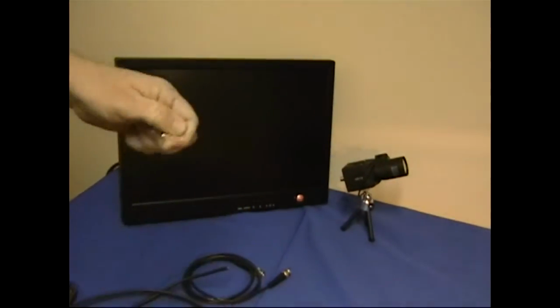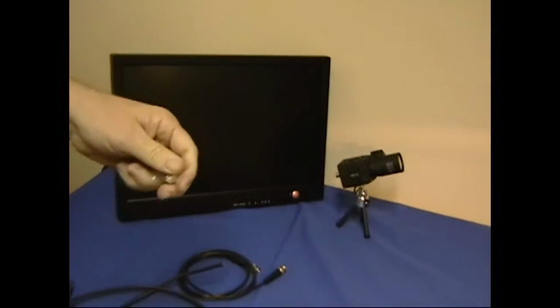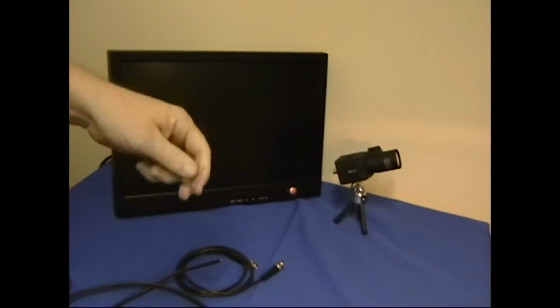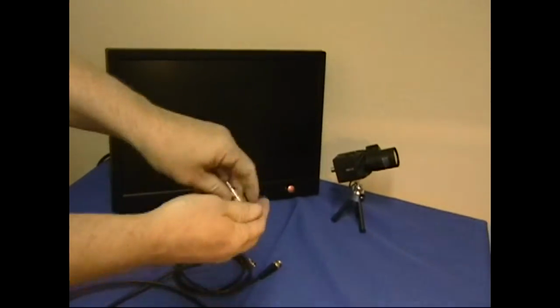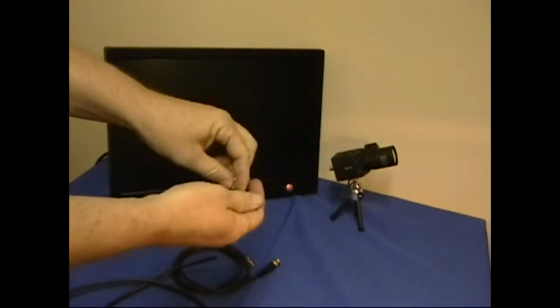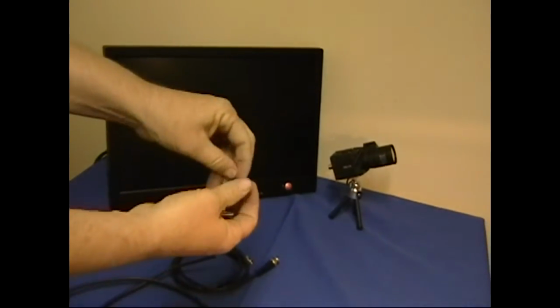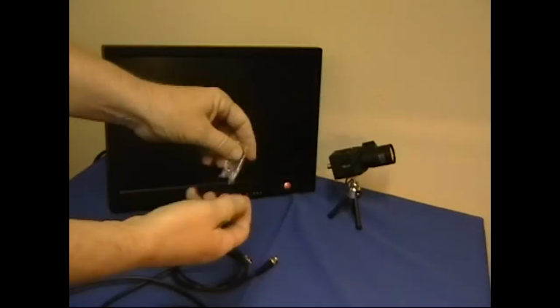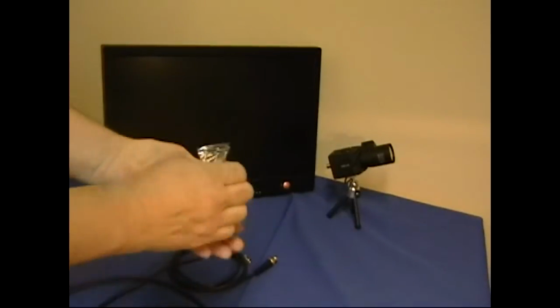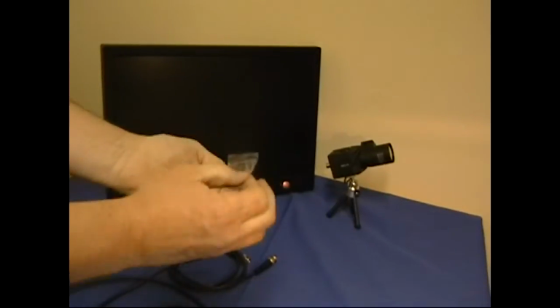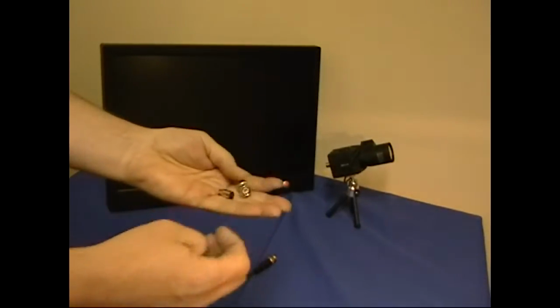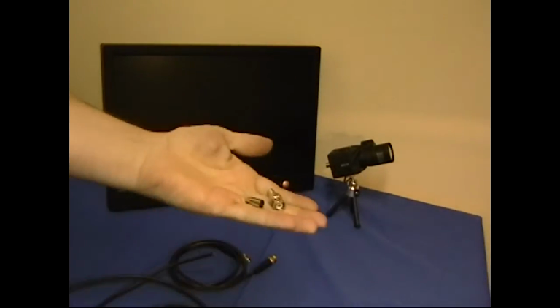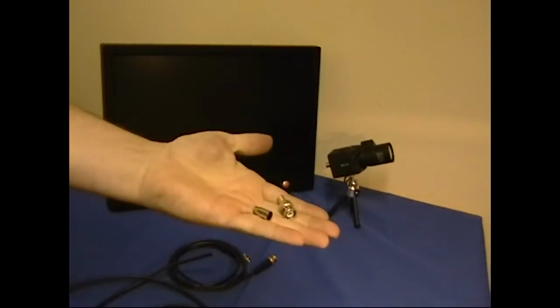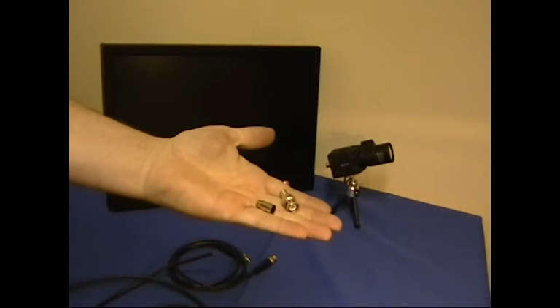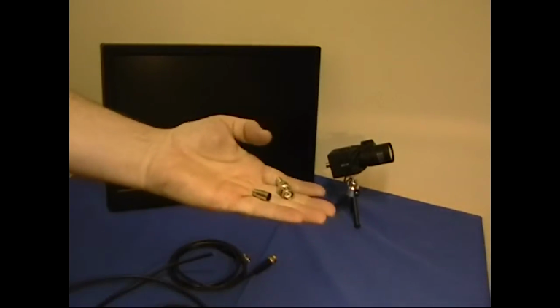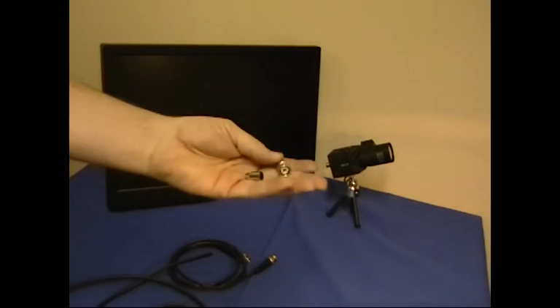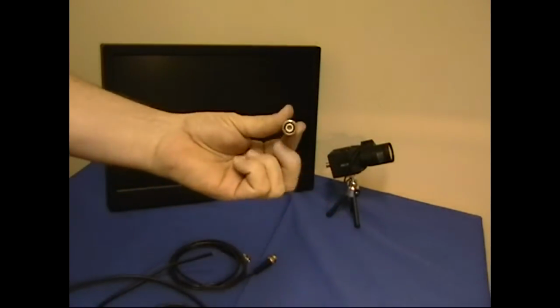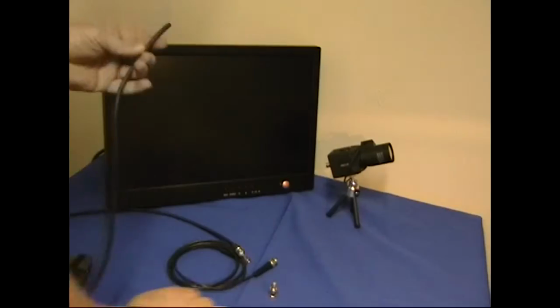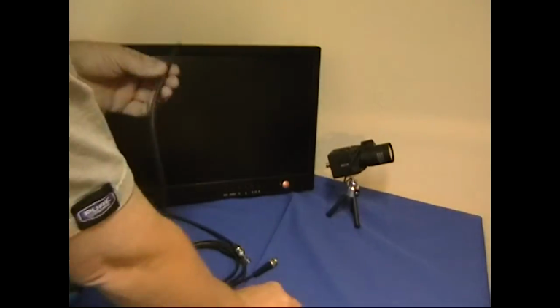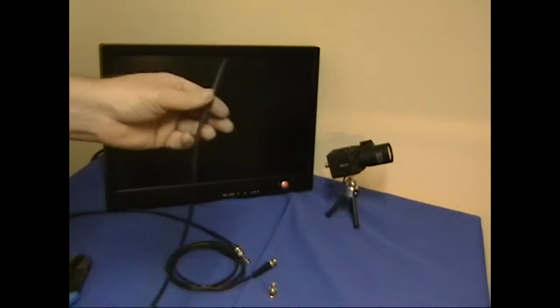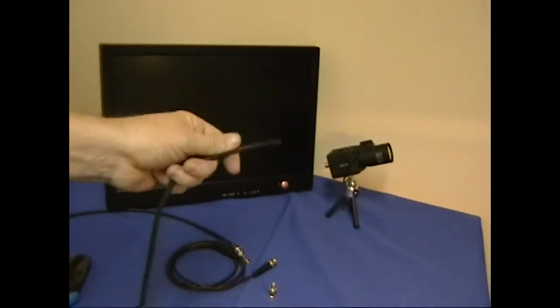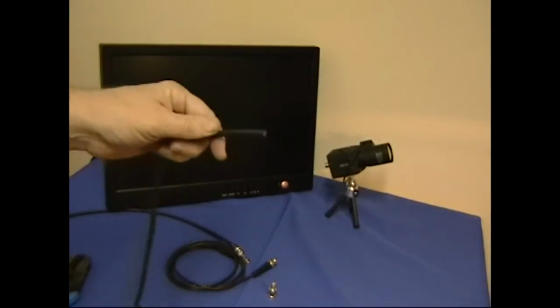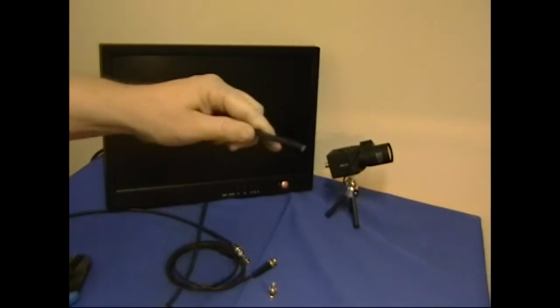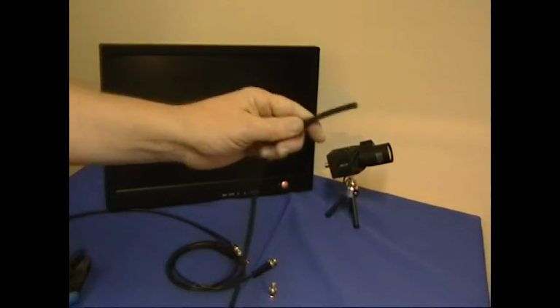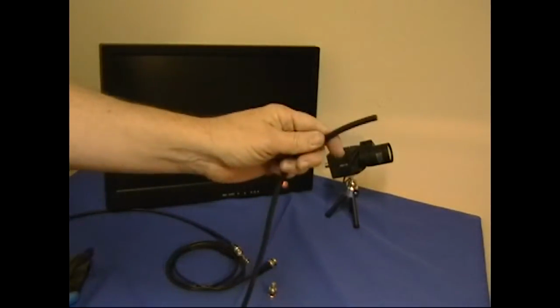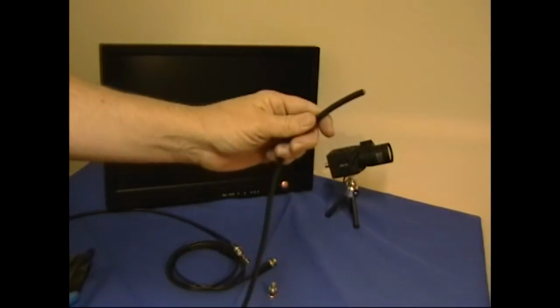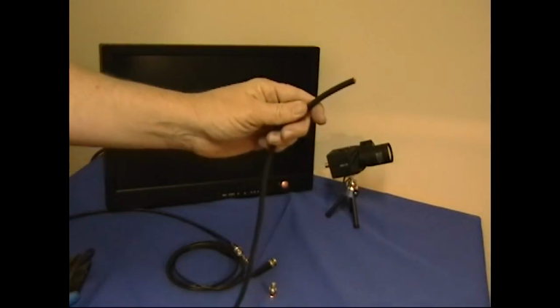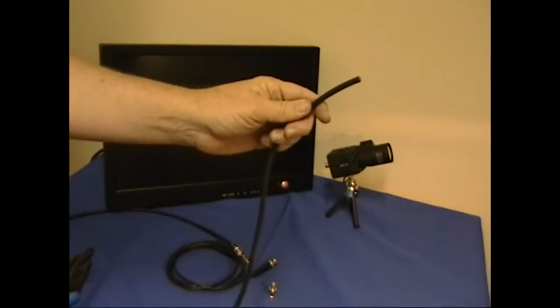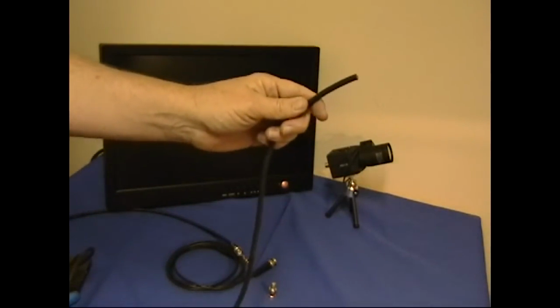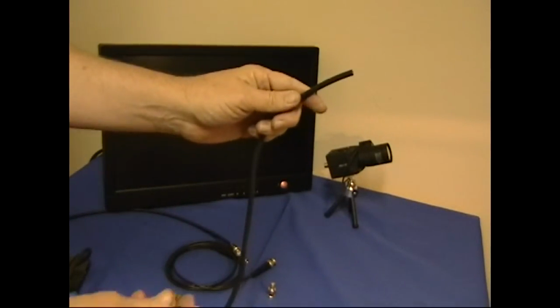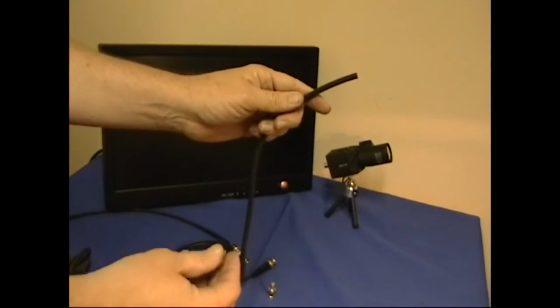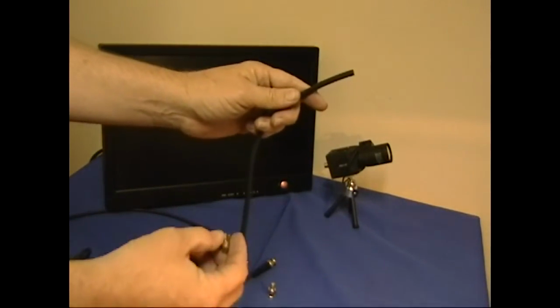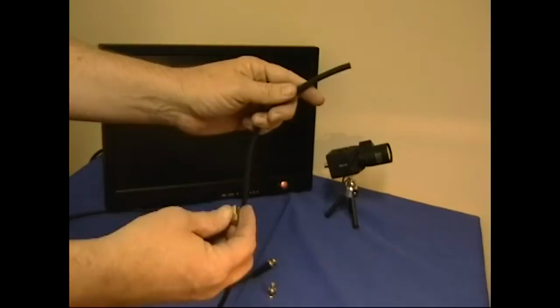Today I'm using a two piece BNC connector. I also like the three piece BNC connectors. What I would highly recommend is that you never use a twist on BNC connector — it won't be worth the headache.